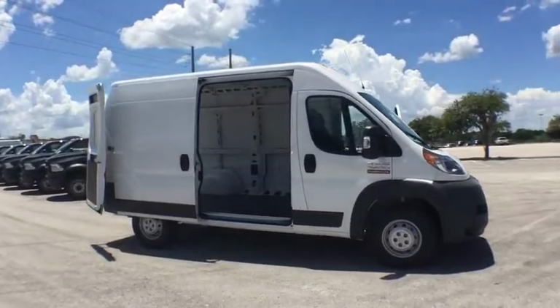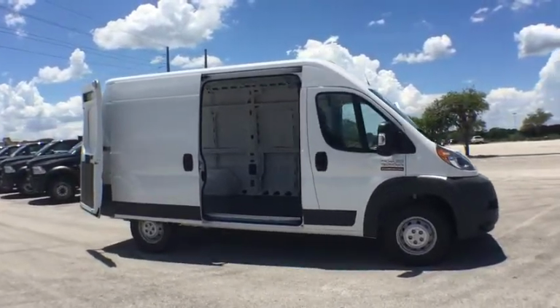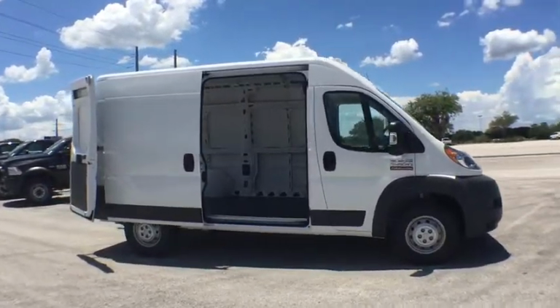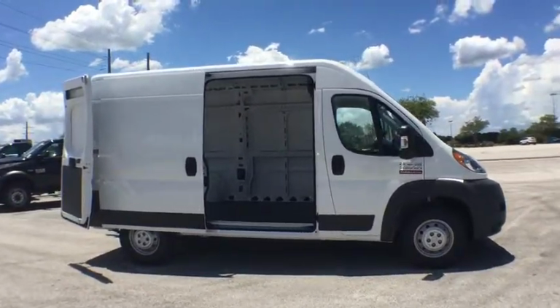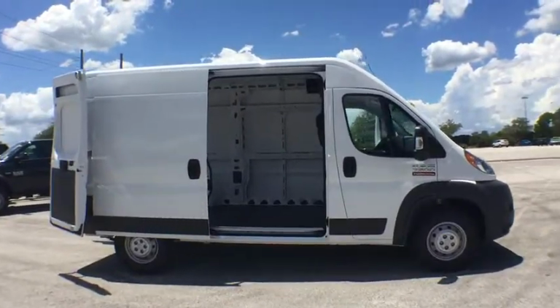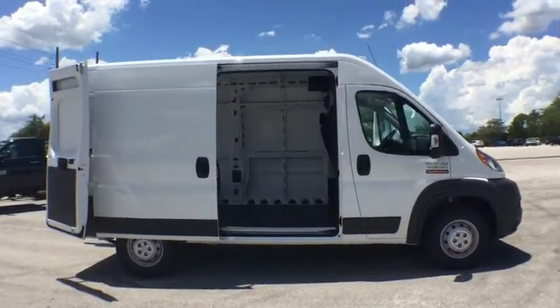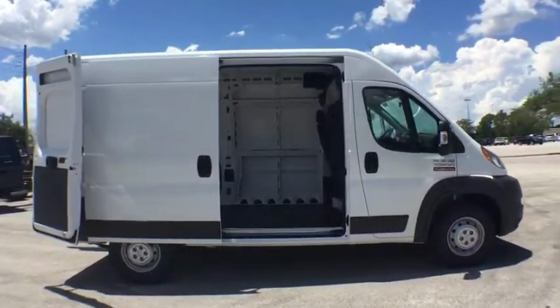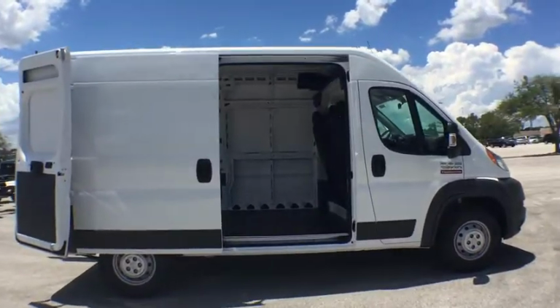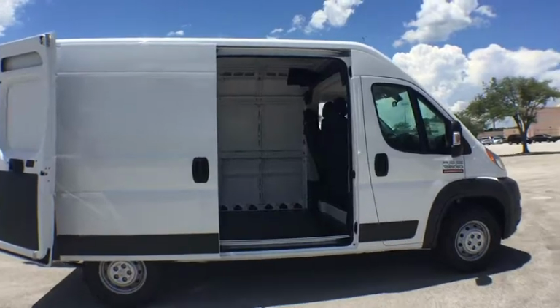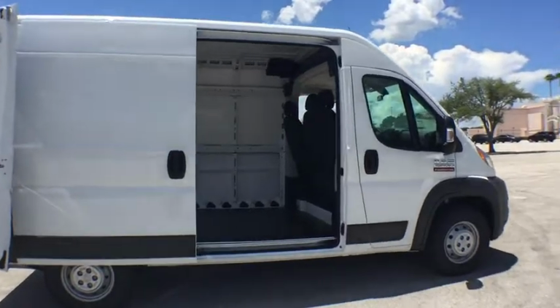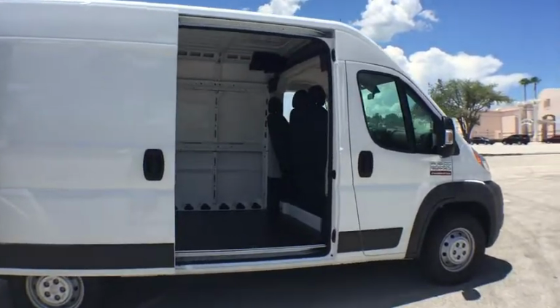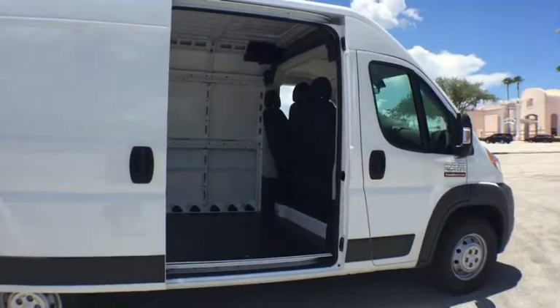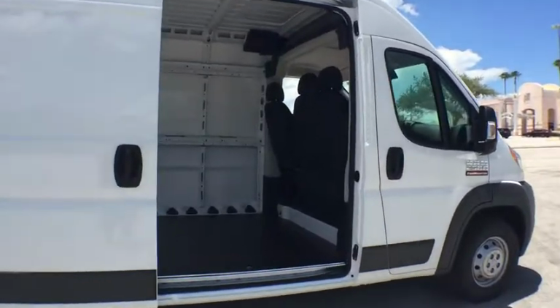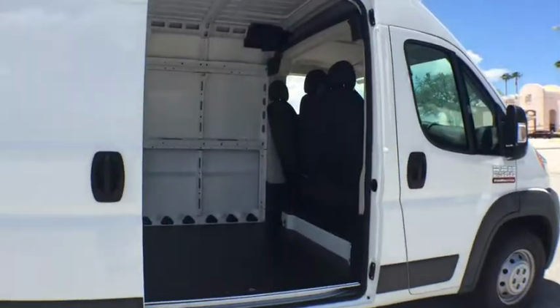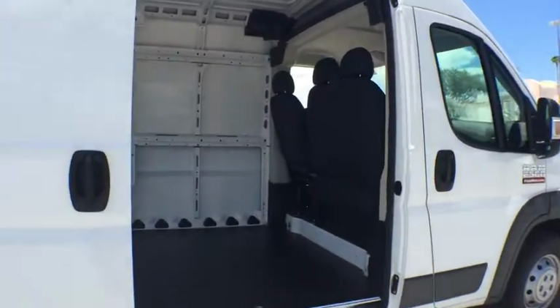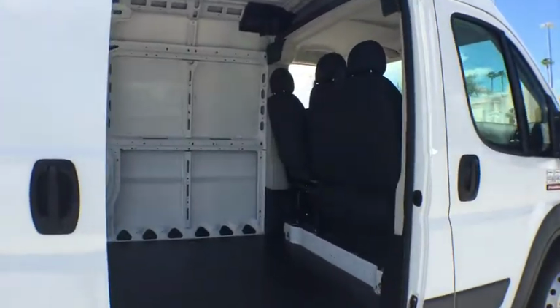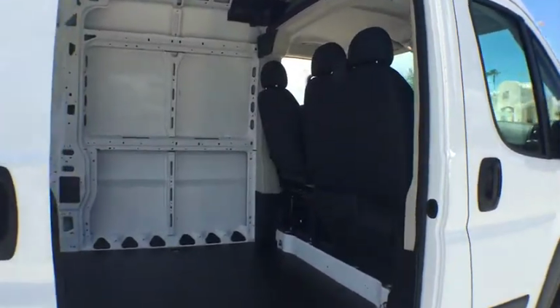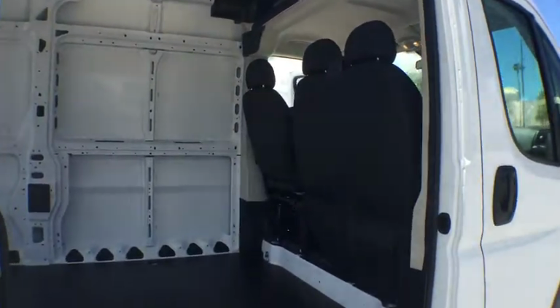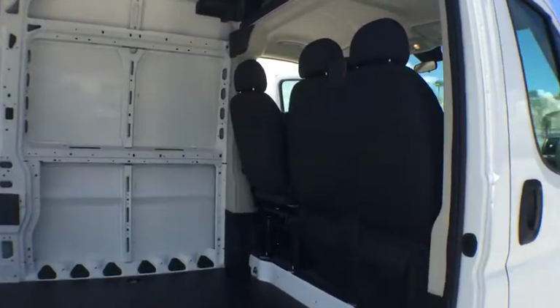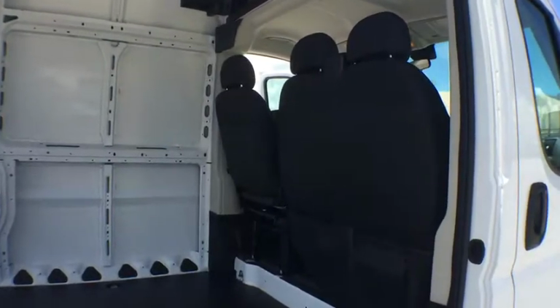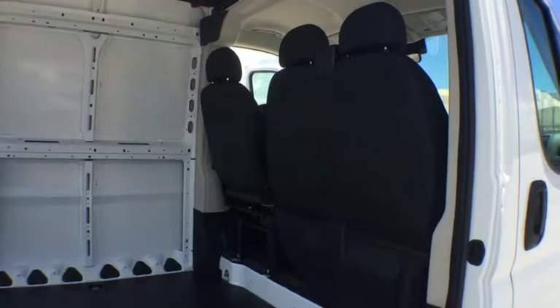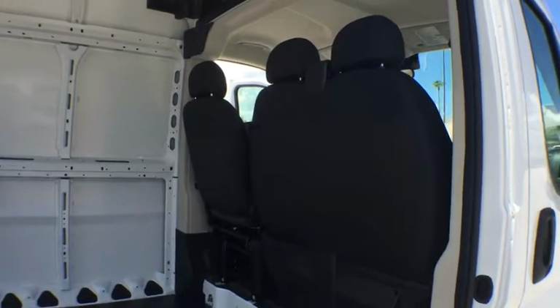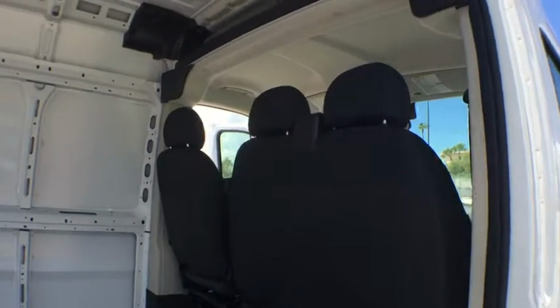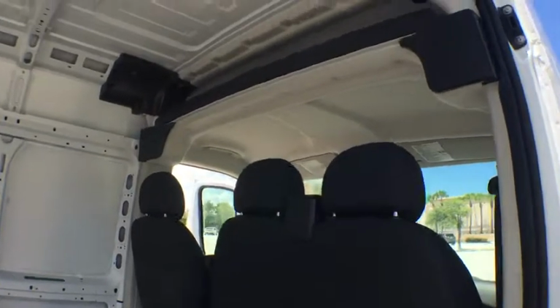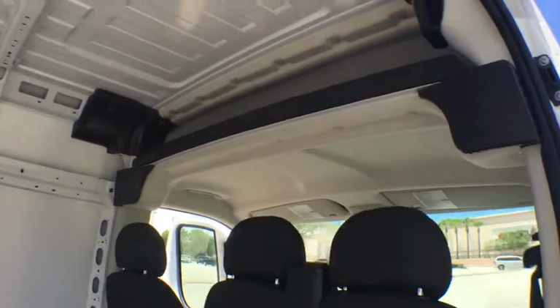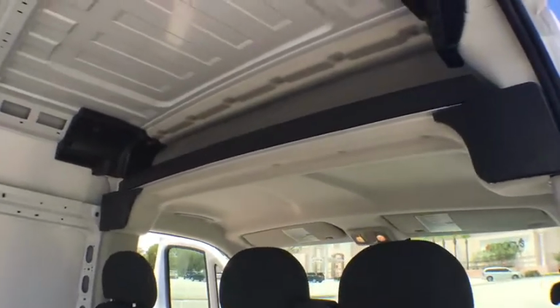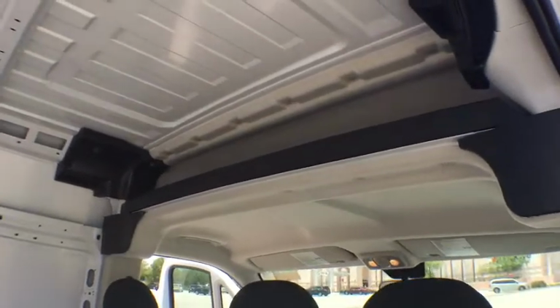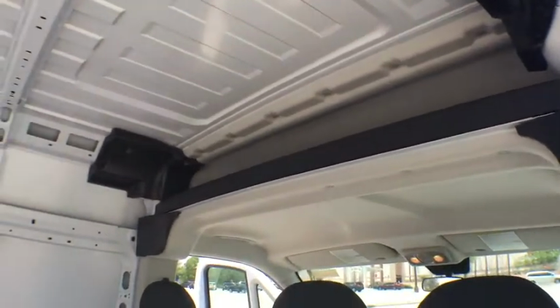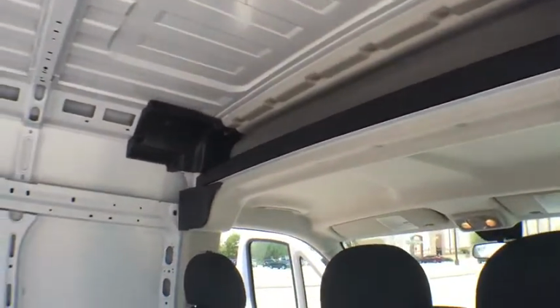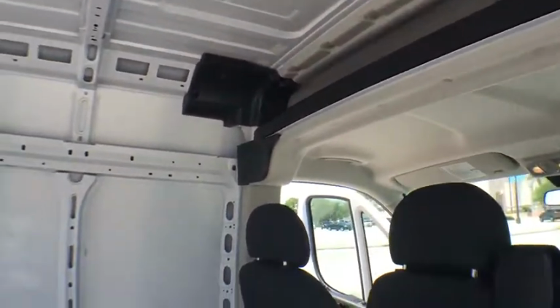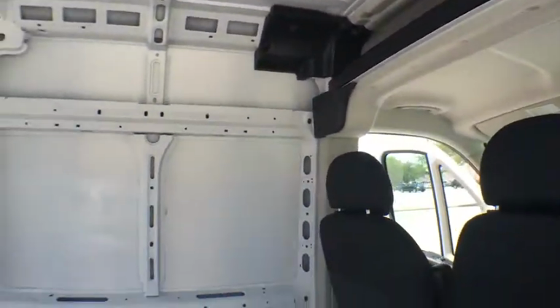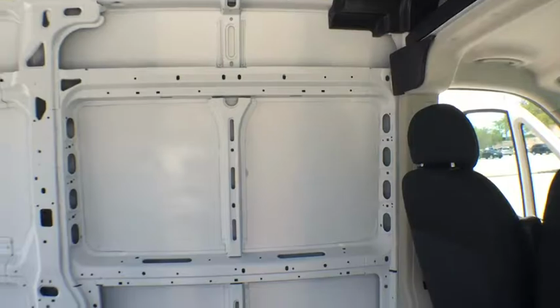Stability control, keyless entry, anti-lock braking system, traction control, power steering, adjustable steering wheel, four-wheel disc brakes, front-wheel drive, AM-FM stereo radio, MP3 player, passenger airbag.